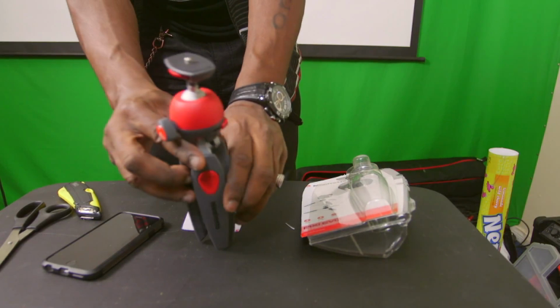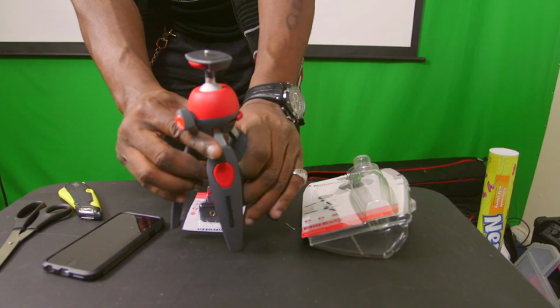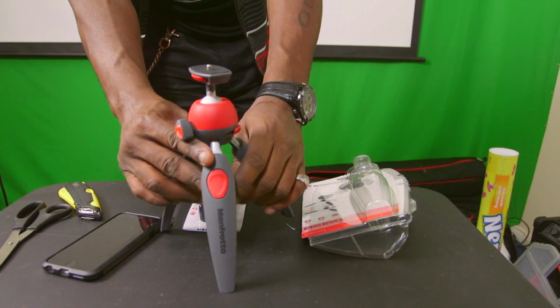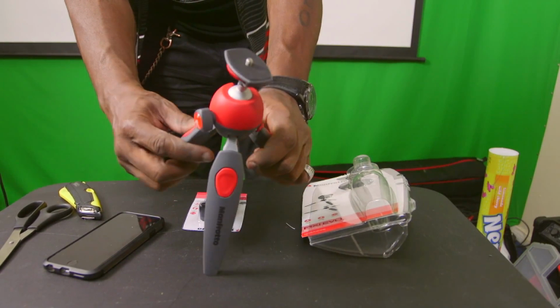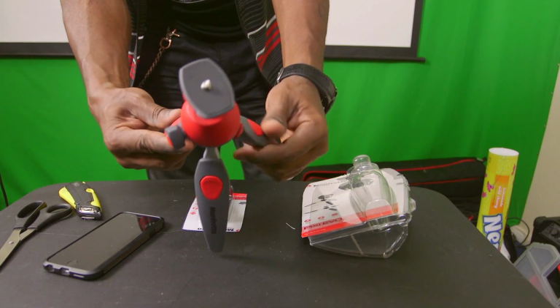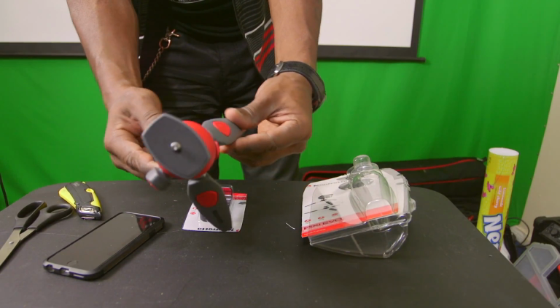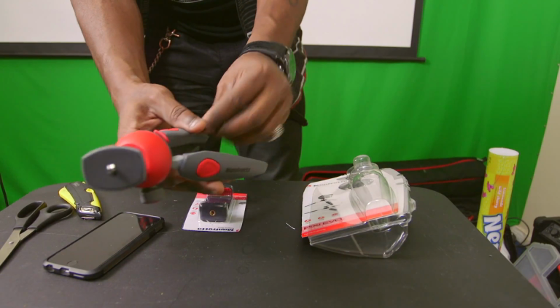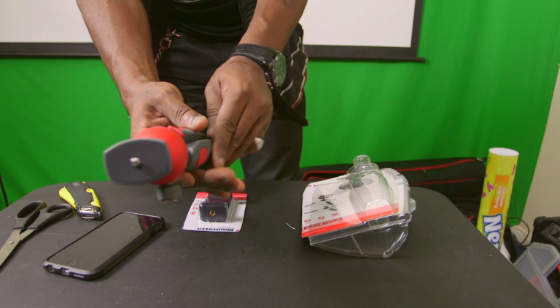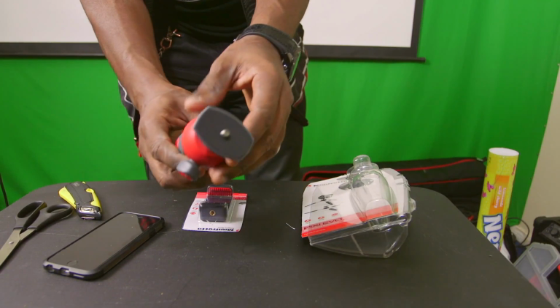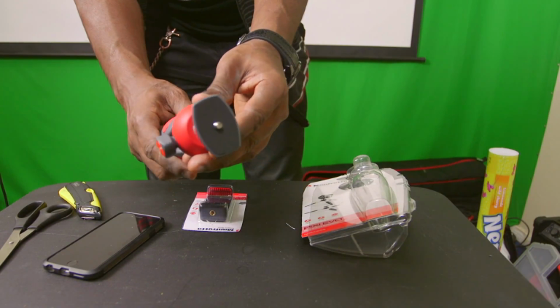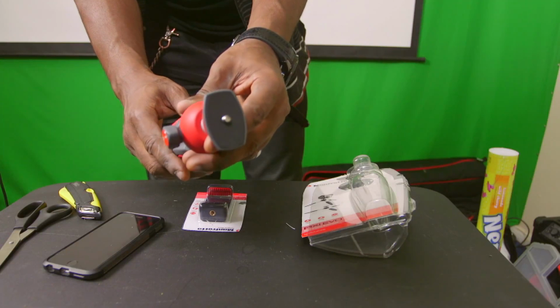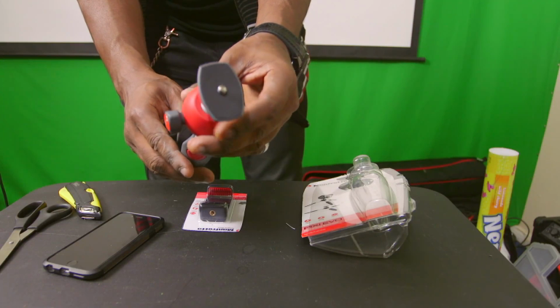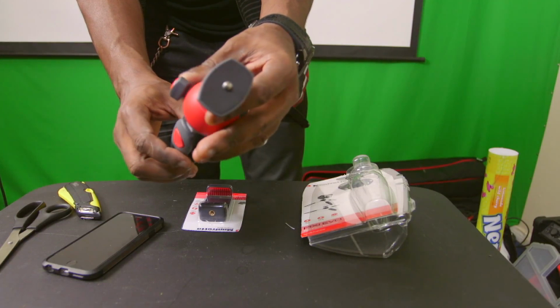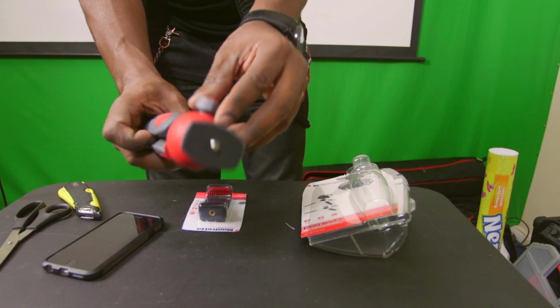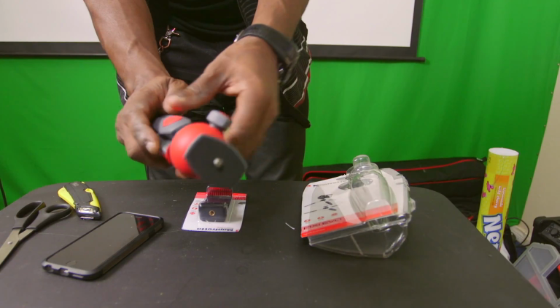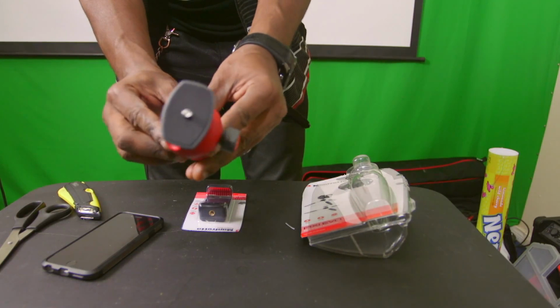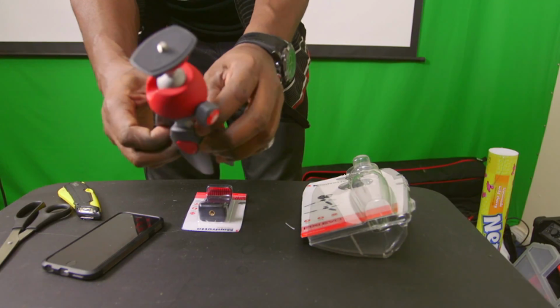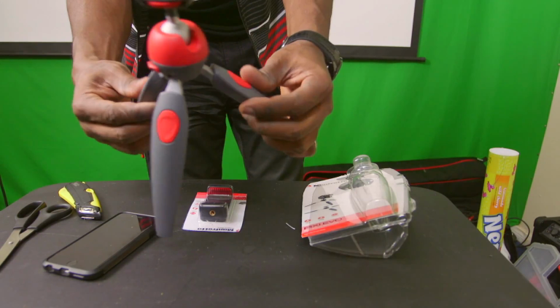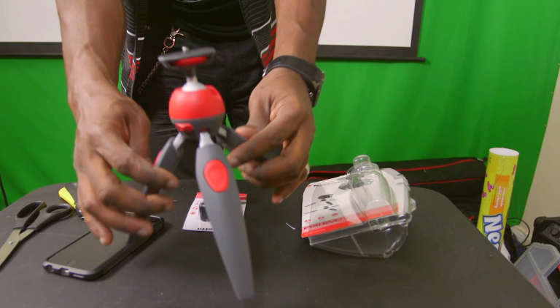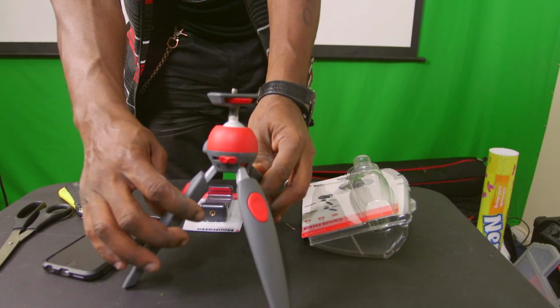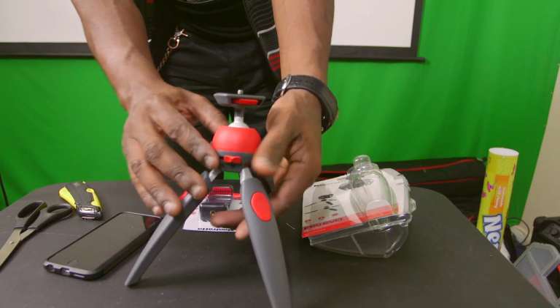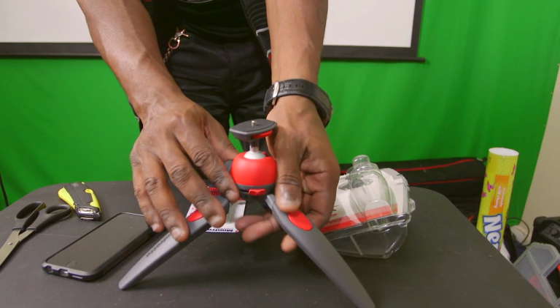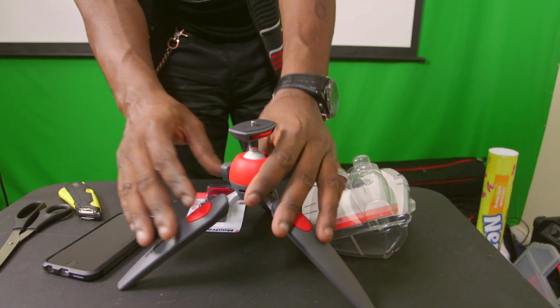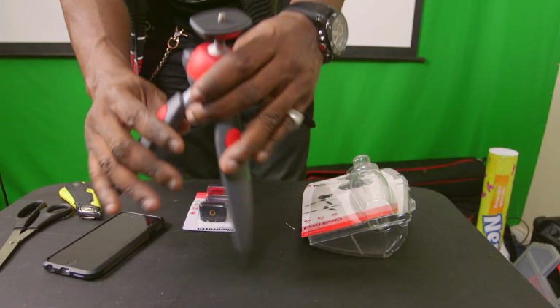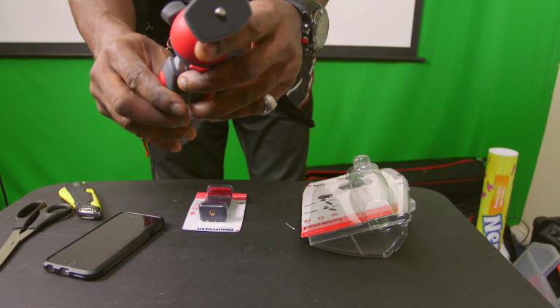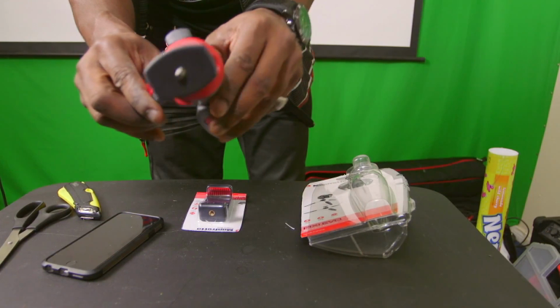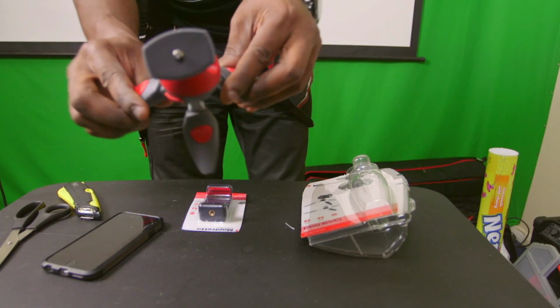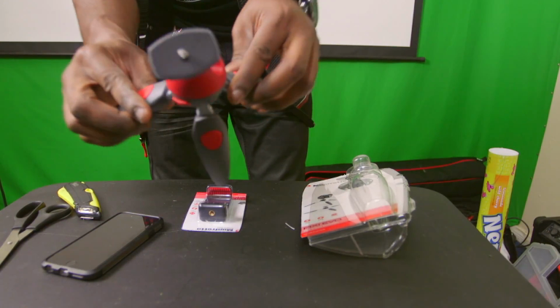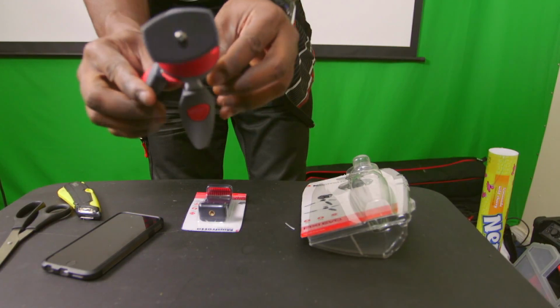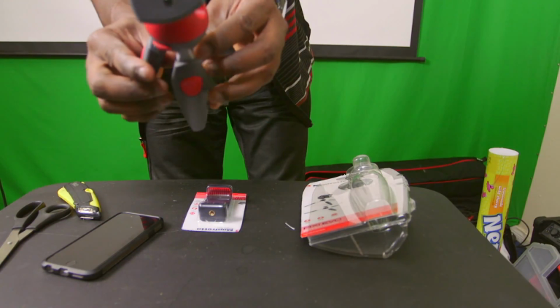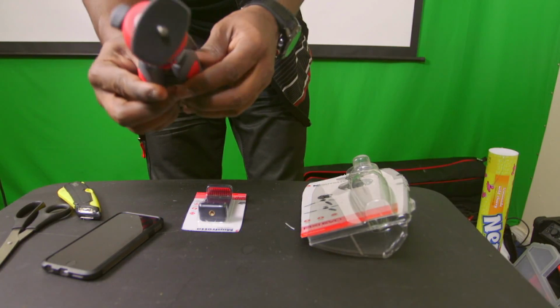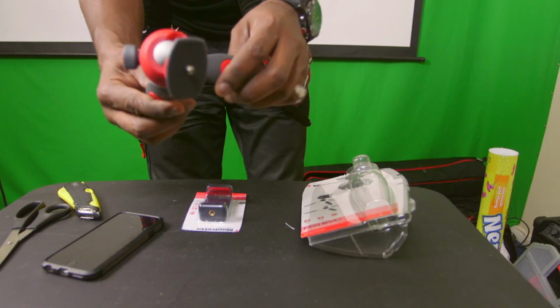Right off the bat, it feels pretty plasticky to be honest. But overall, the hinges and everything feel nice.